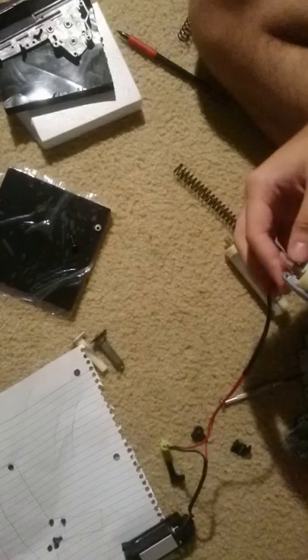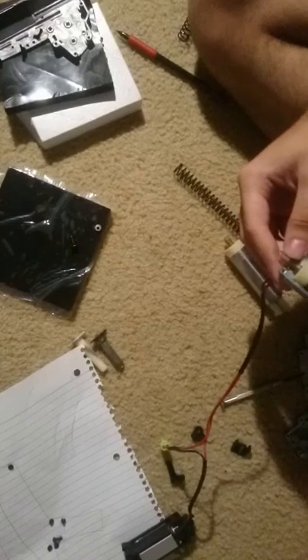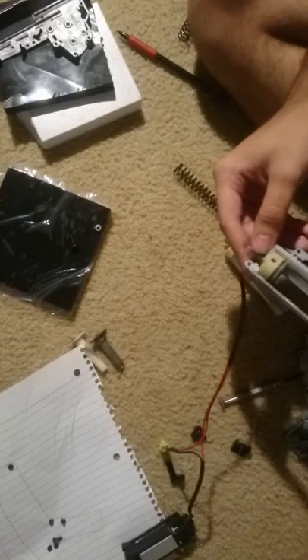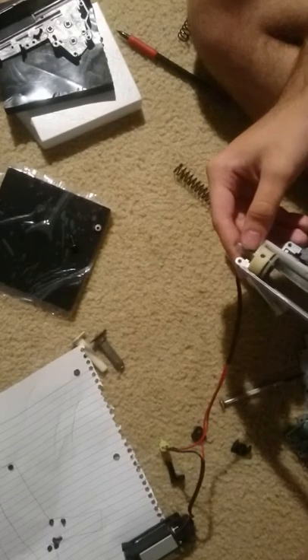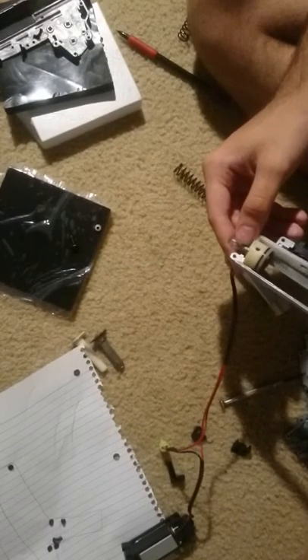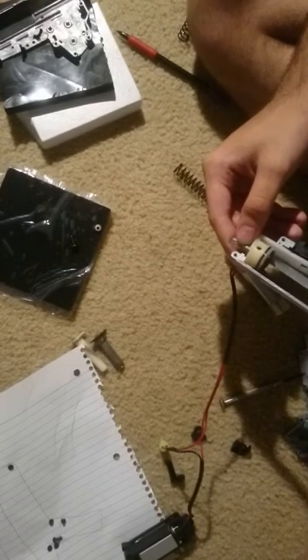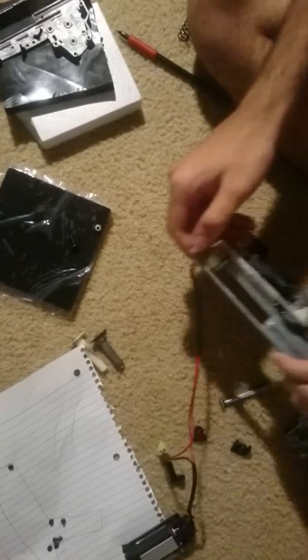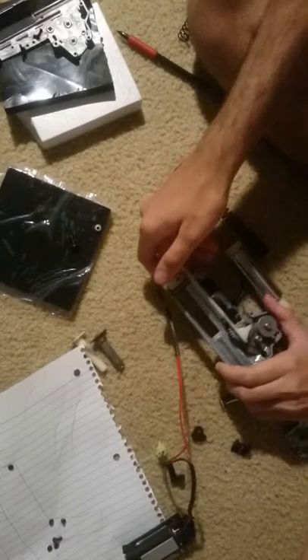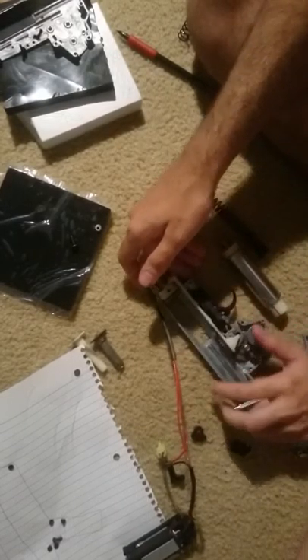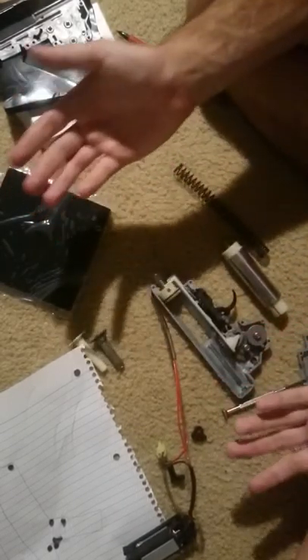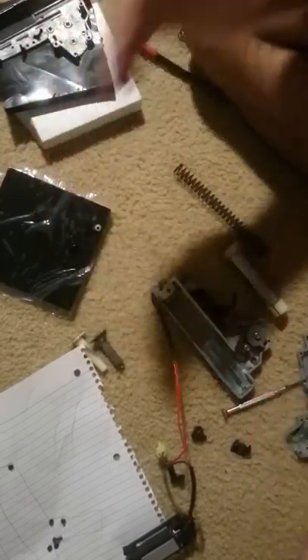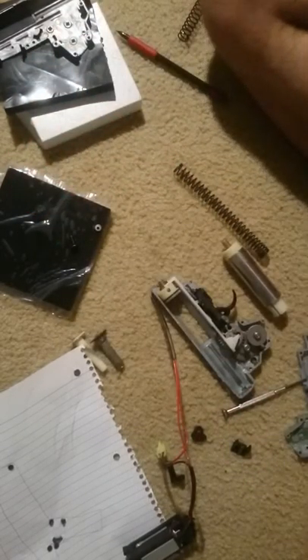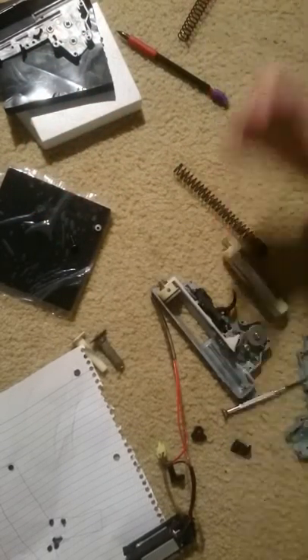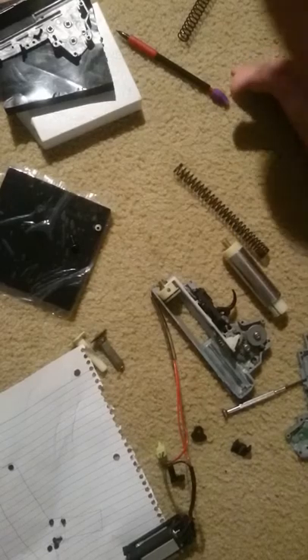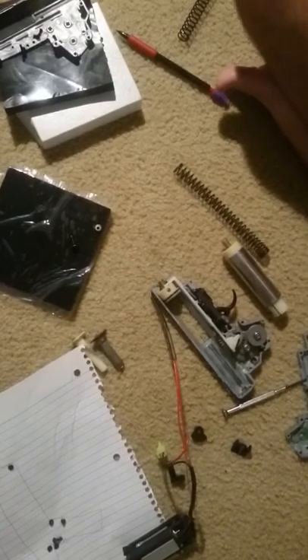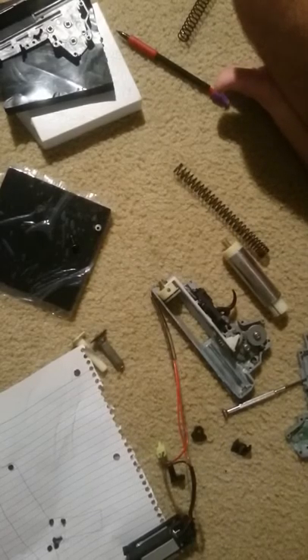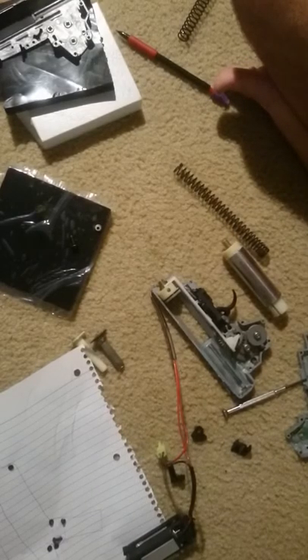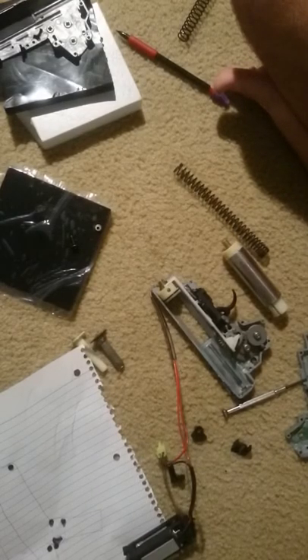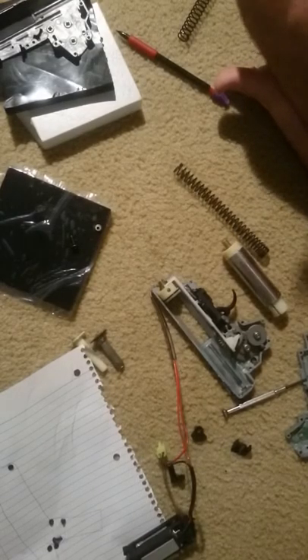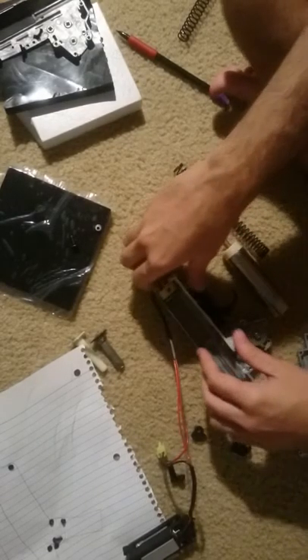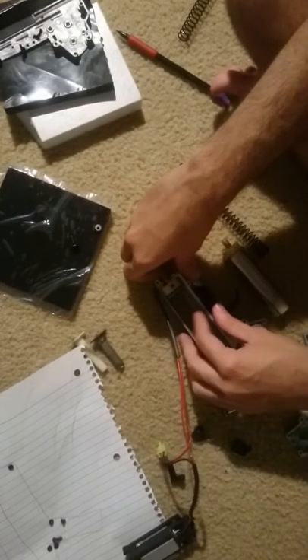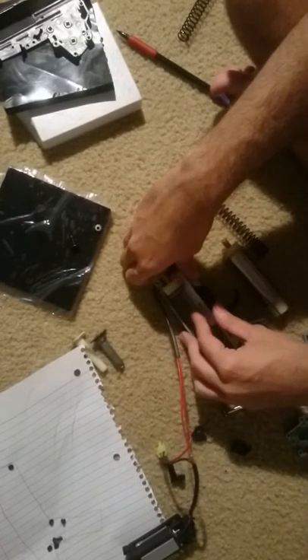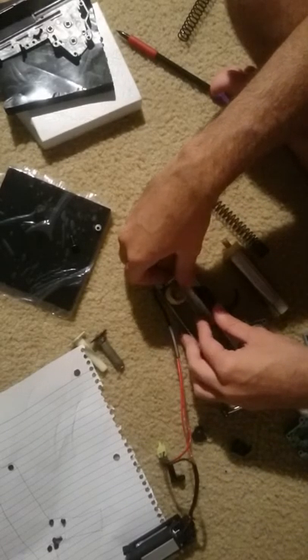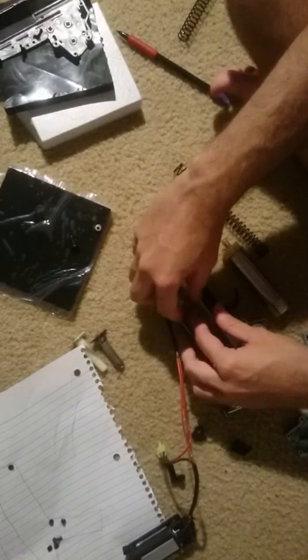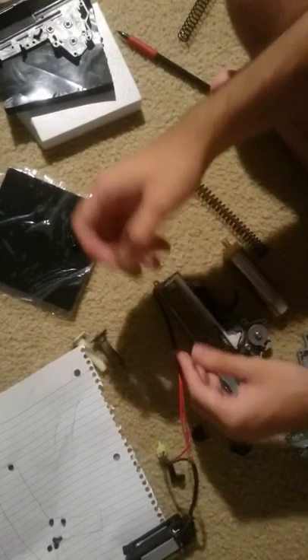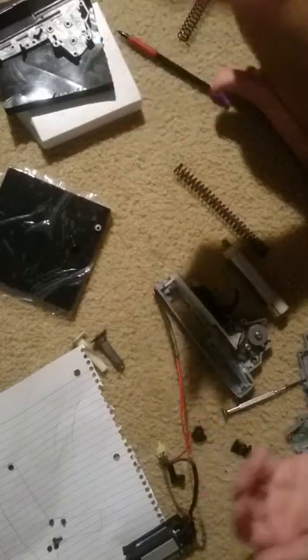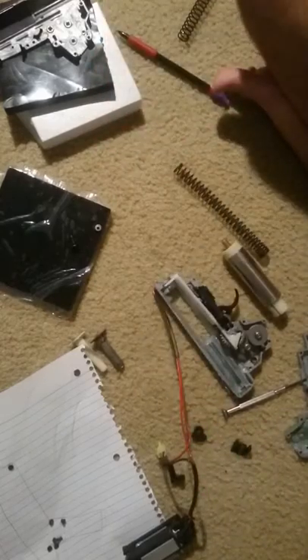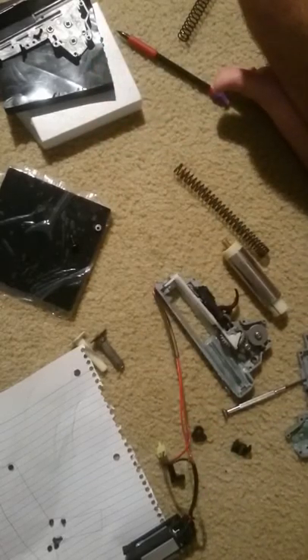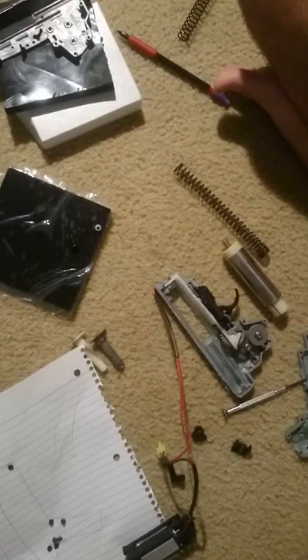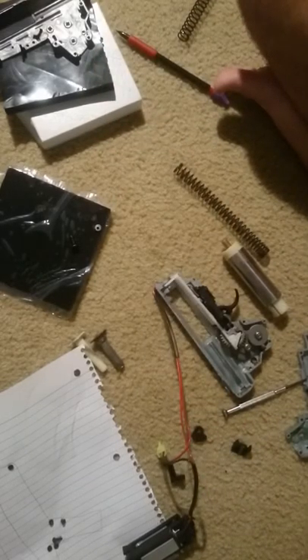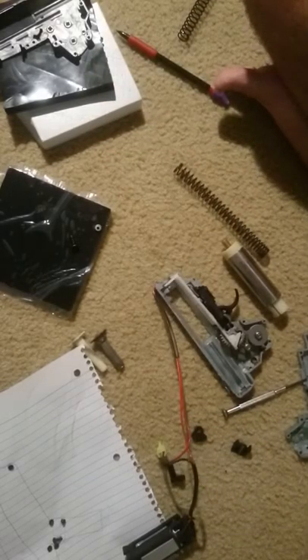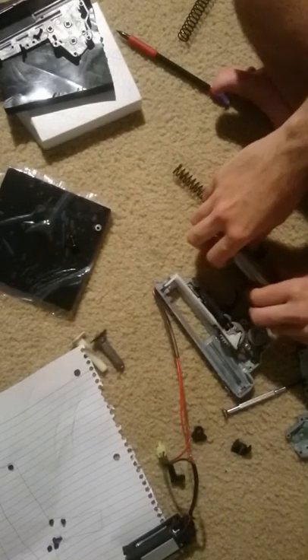The contacts have fucked themselves completely. Time to disassemble the contacts. I was gonna do that anyways, actually. I have to replace this with this.